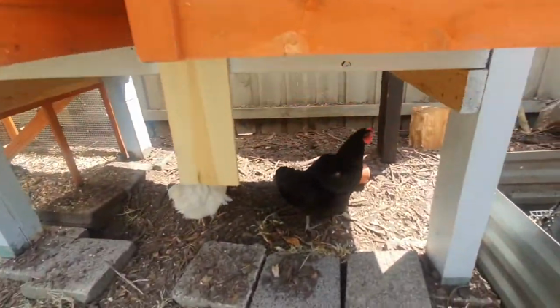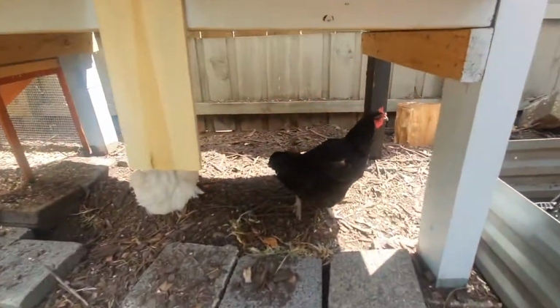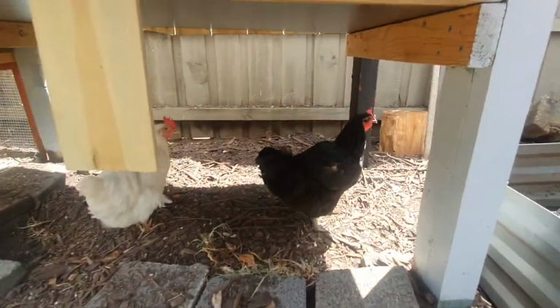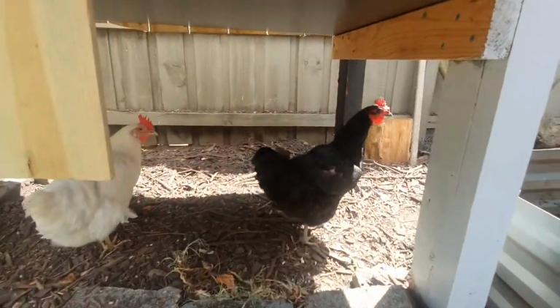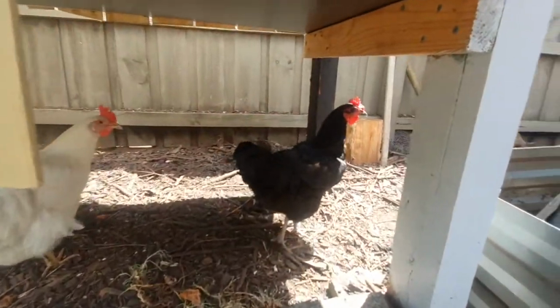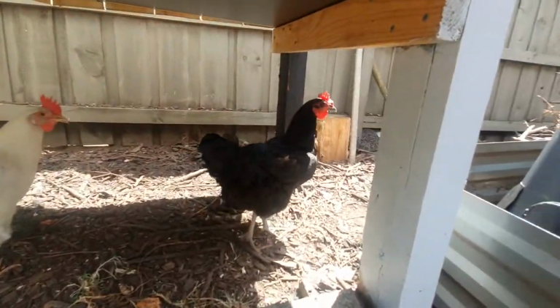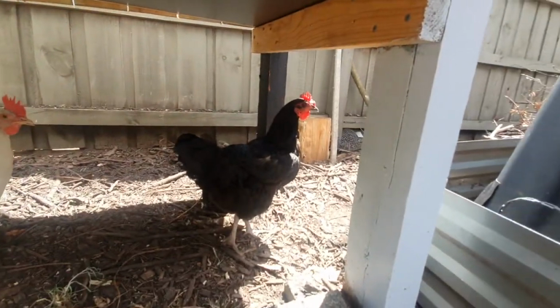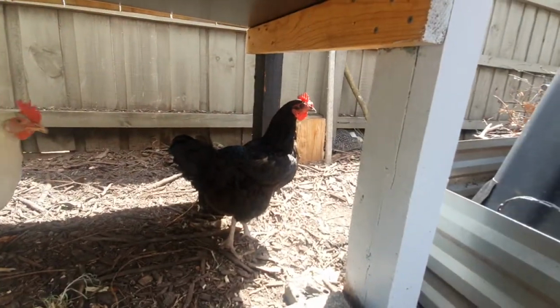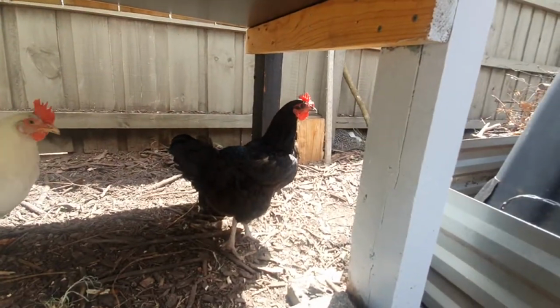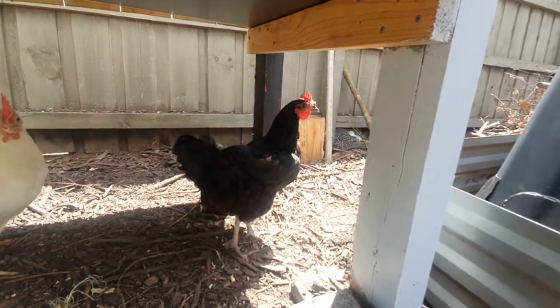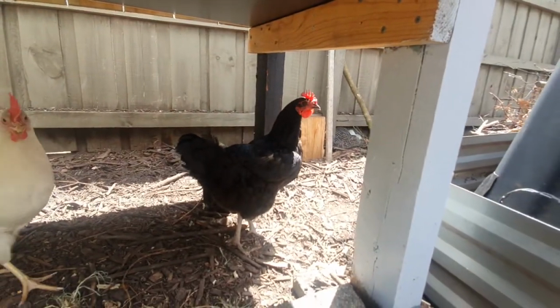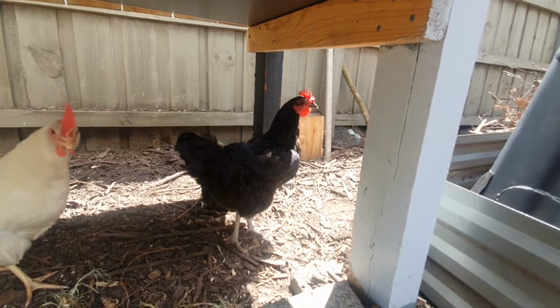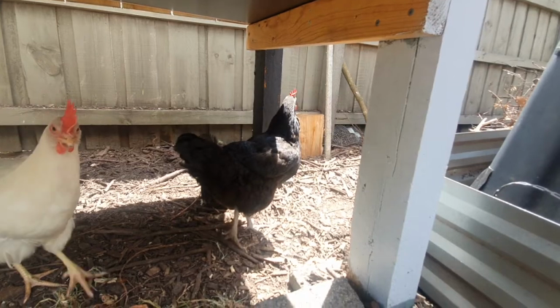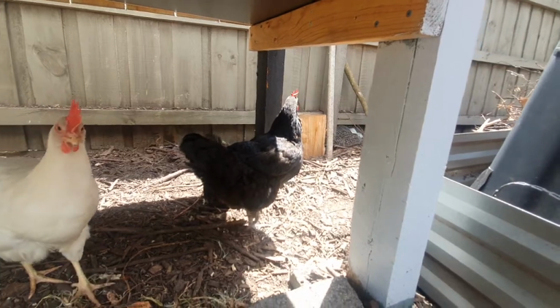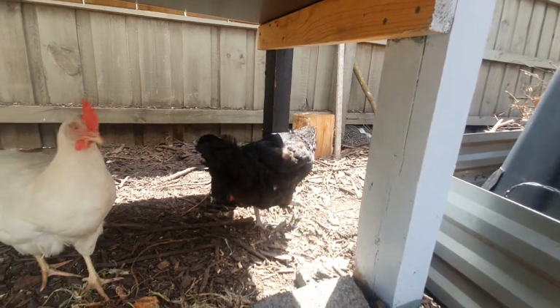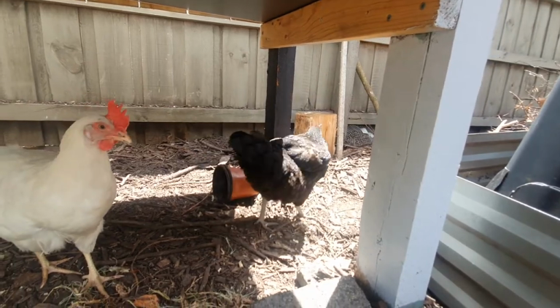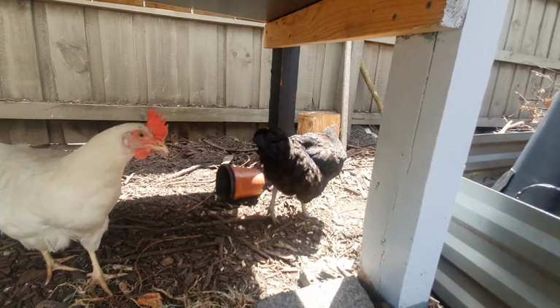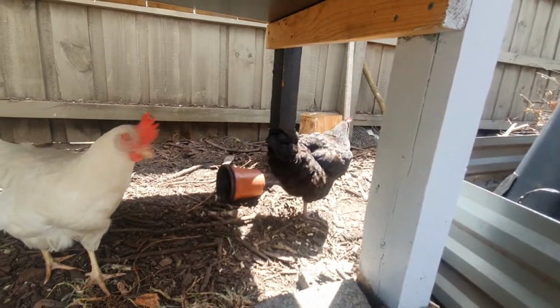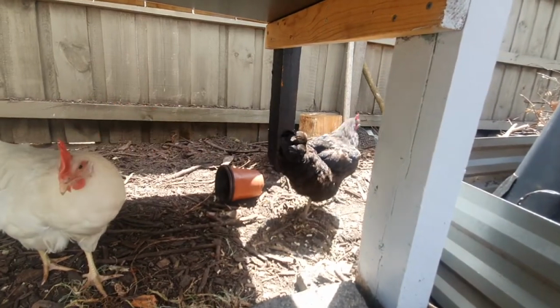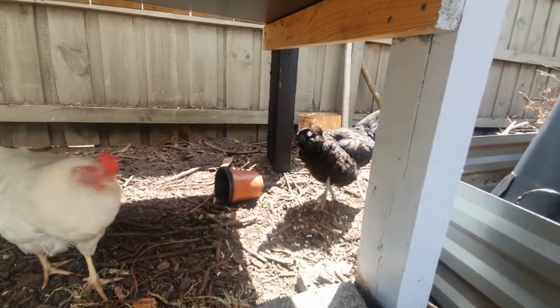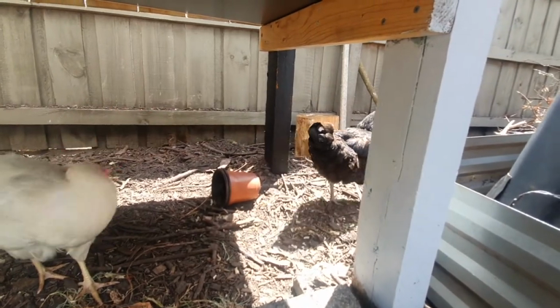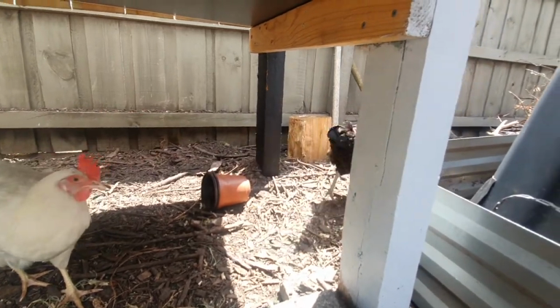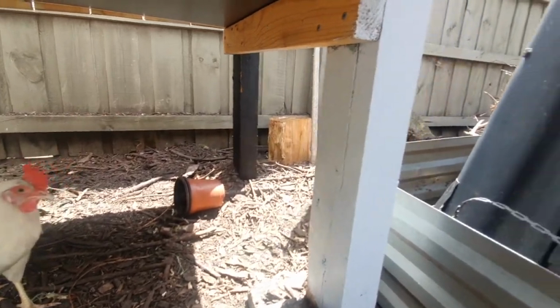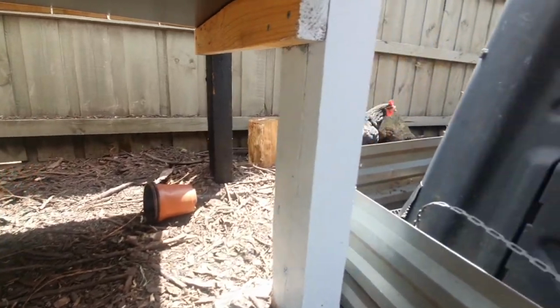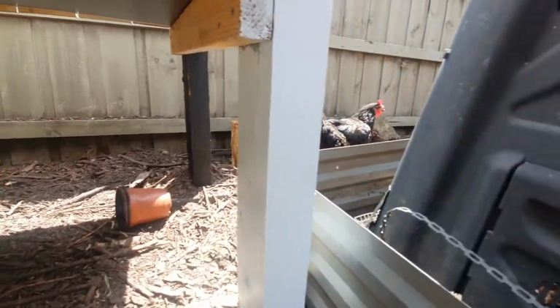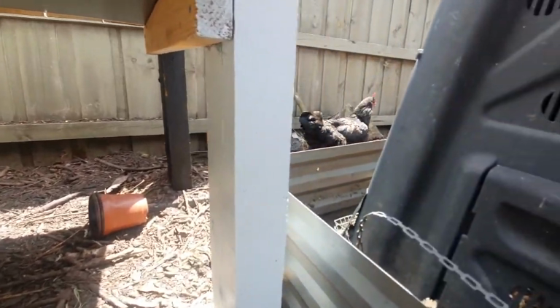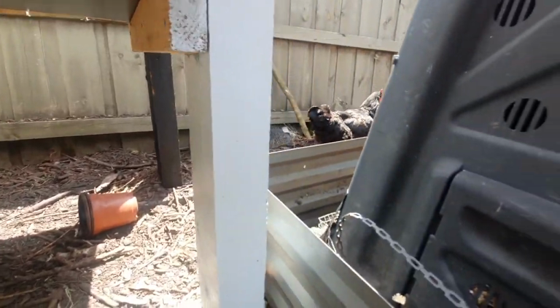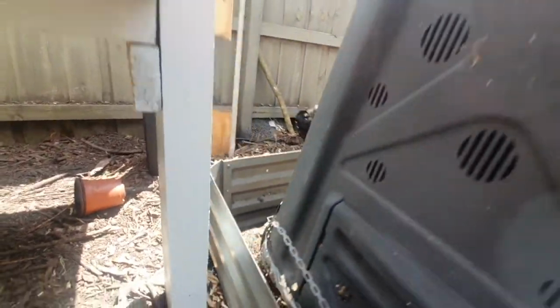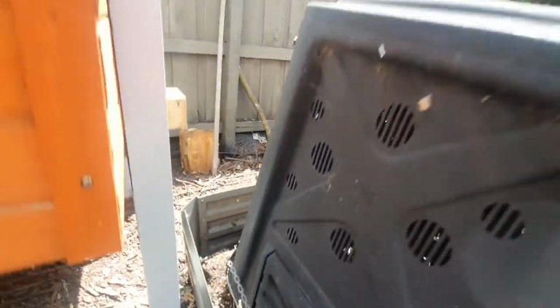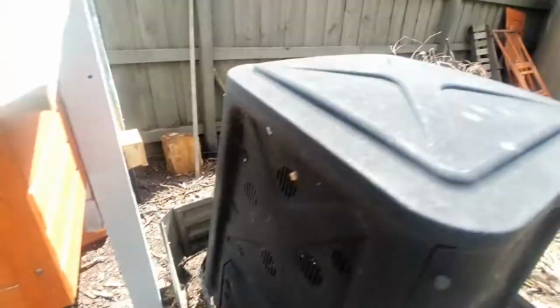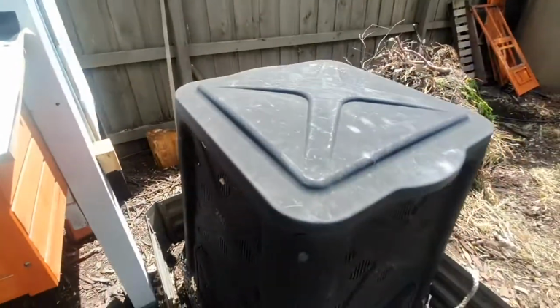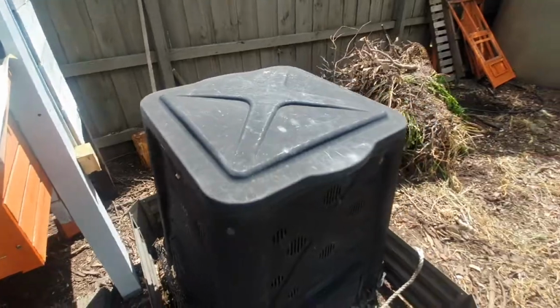If you follow my other videos, this is my Australorp — Peppa. Peppa's her name.